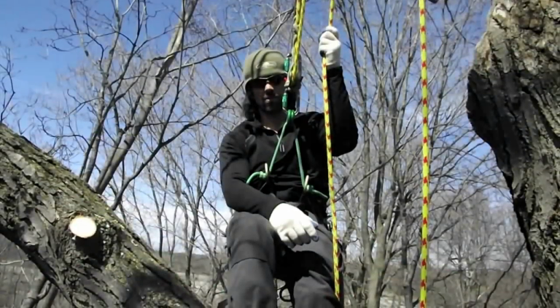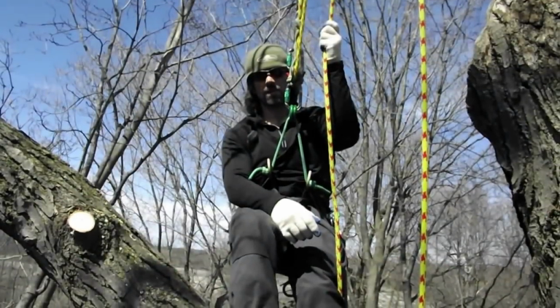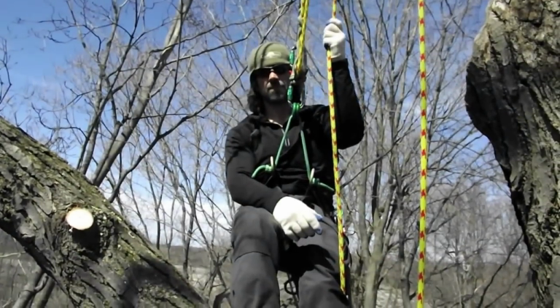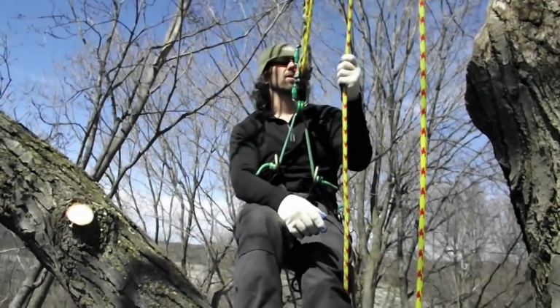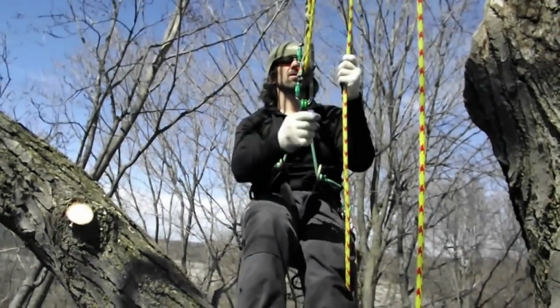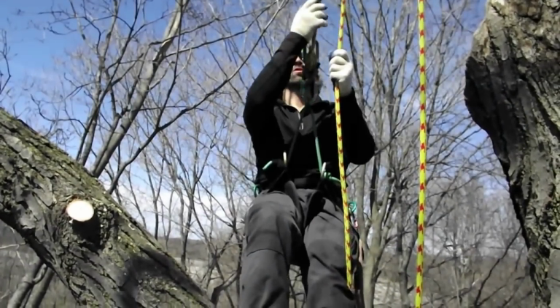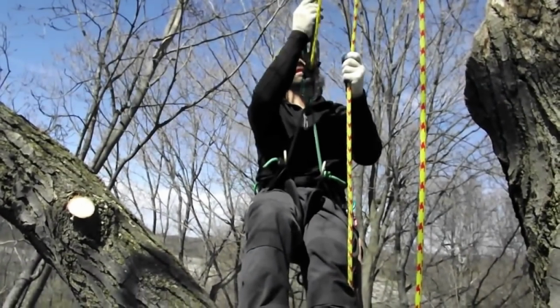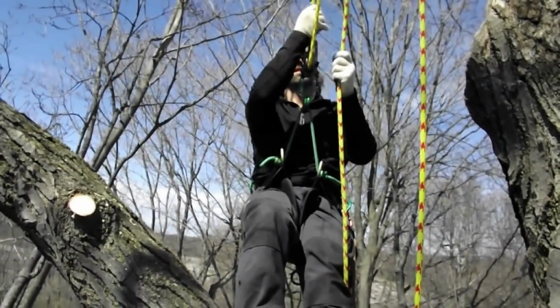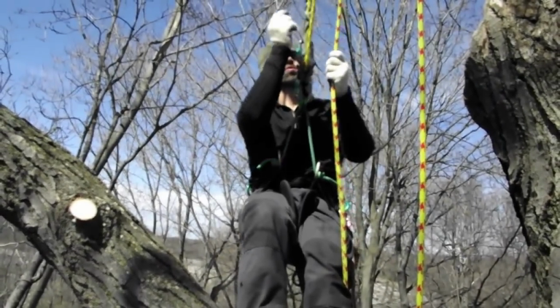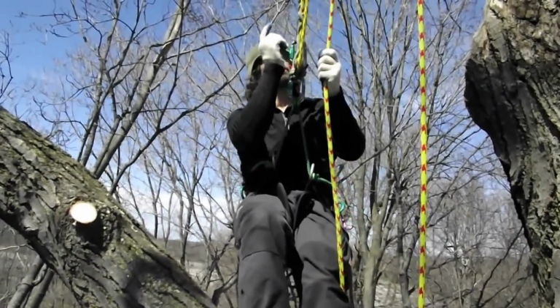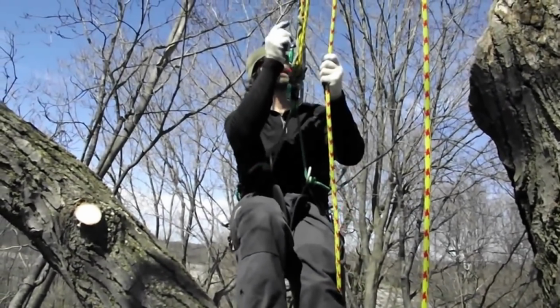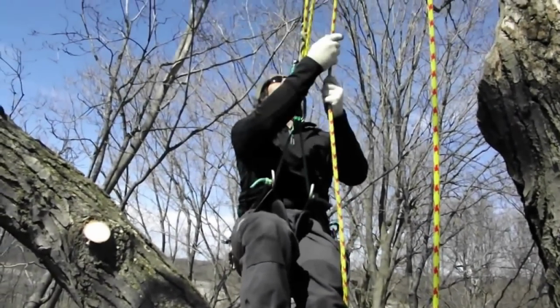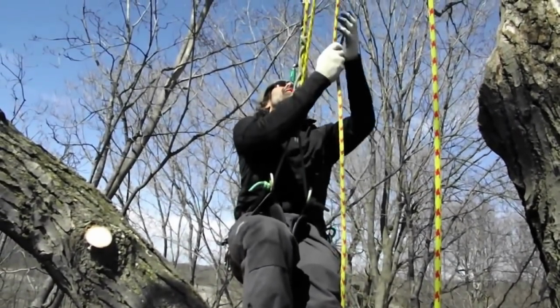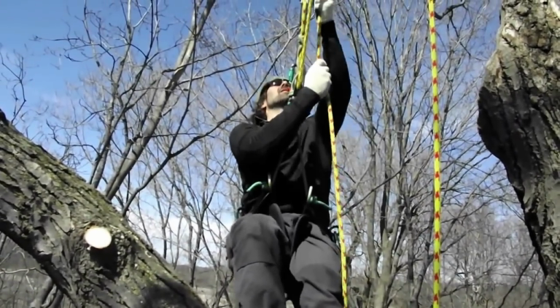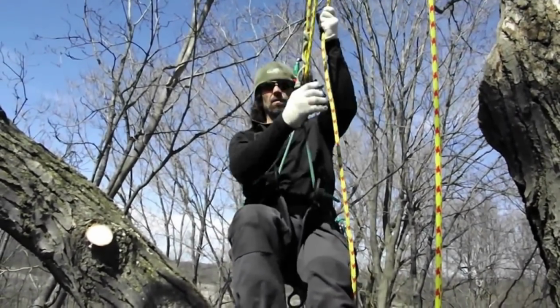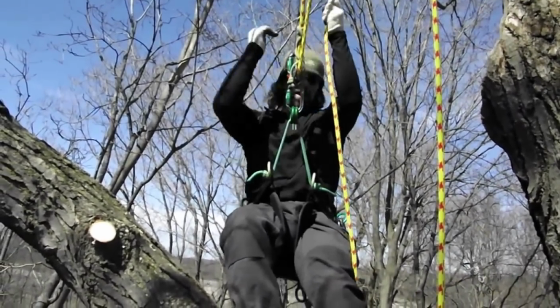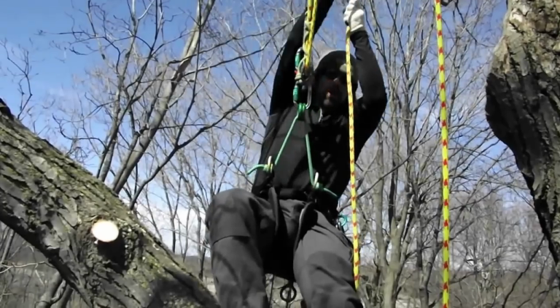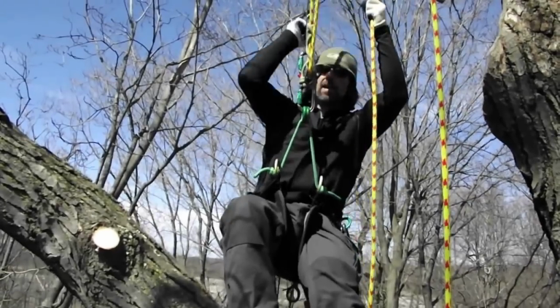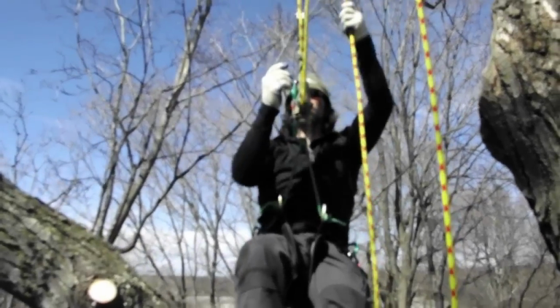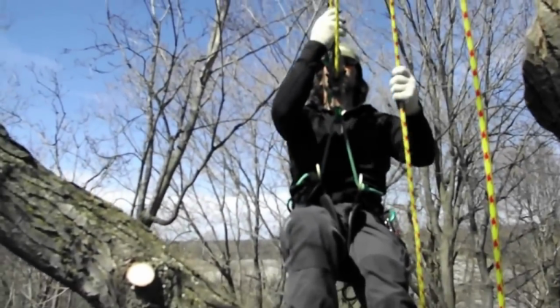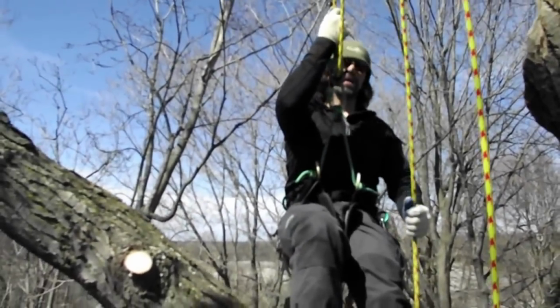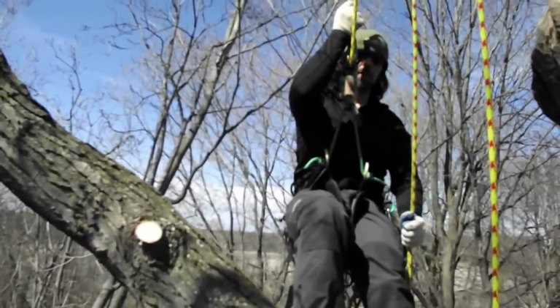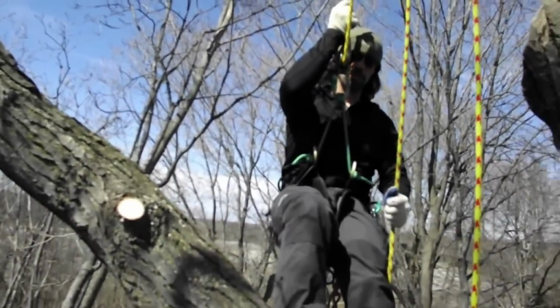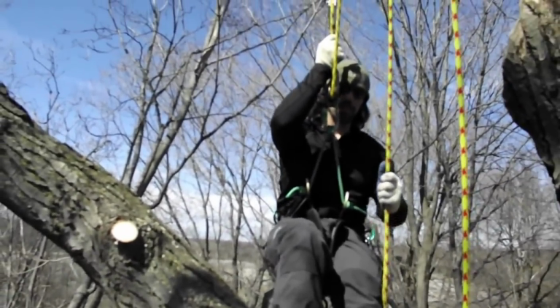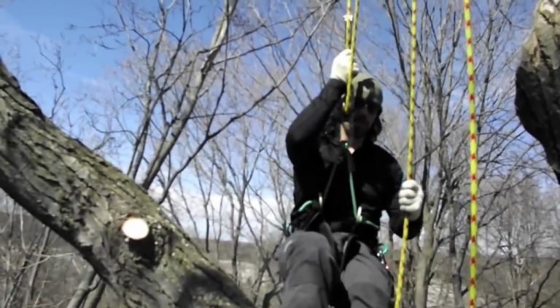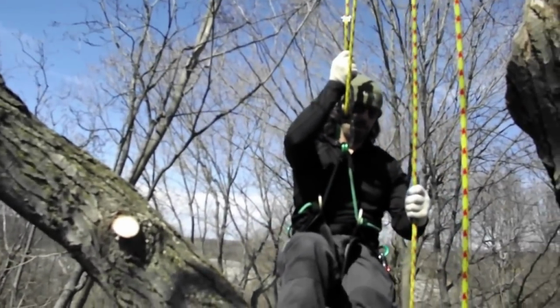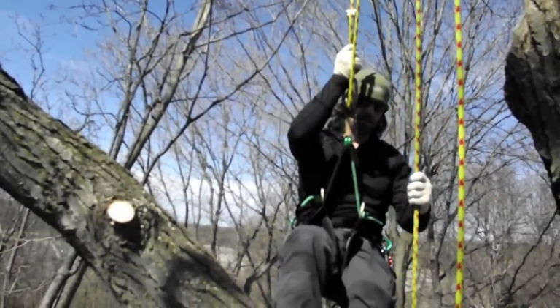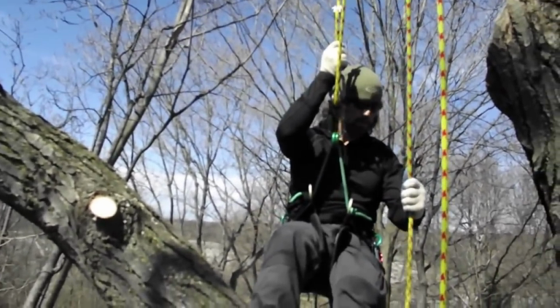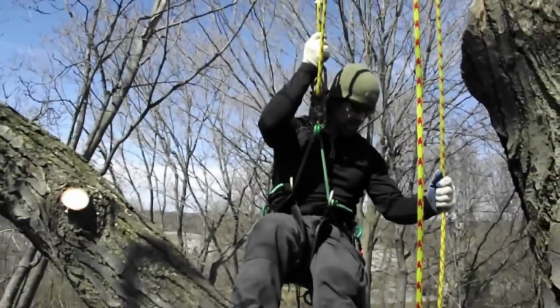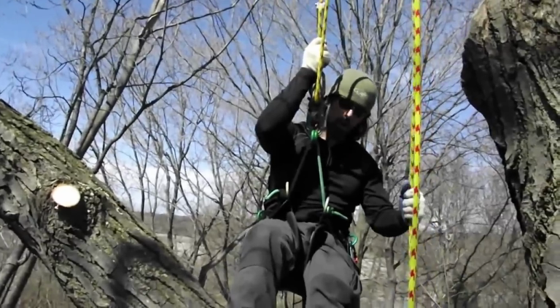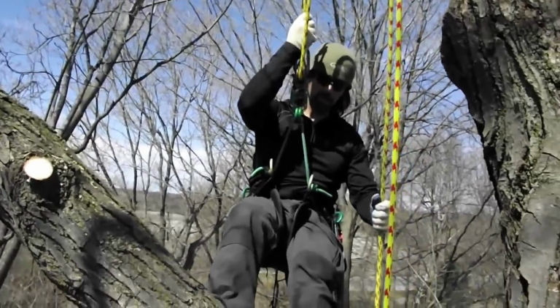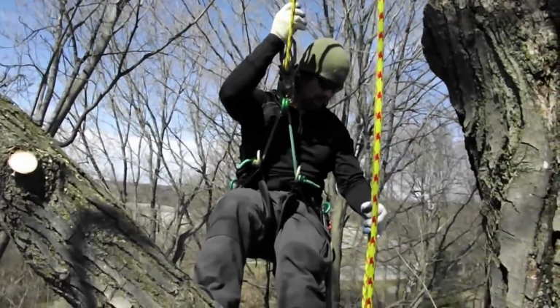This is just a real short clip because some people were asking — Matthew McIntyre for one — how on the rope wrench you can go up and down the tree if you have to go up and down the tree a lot.